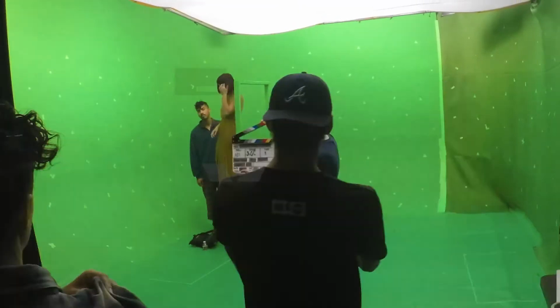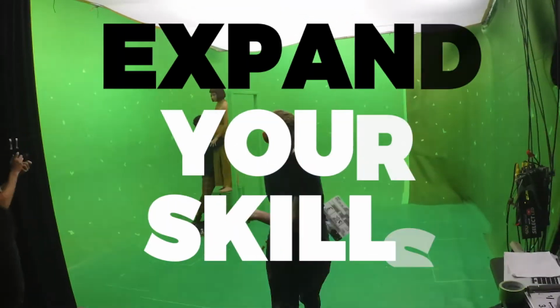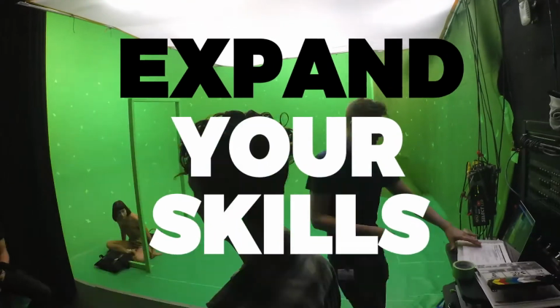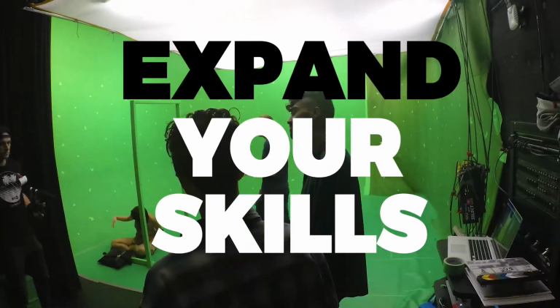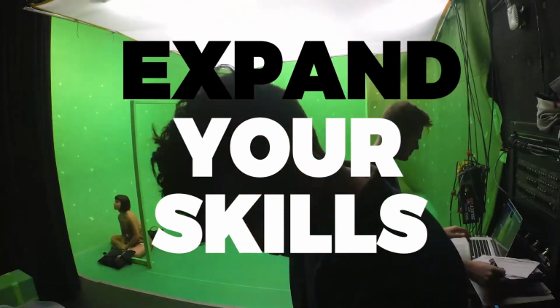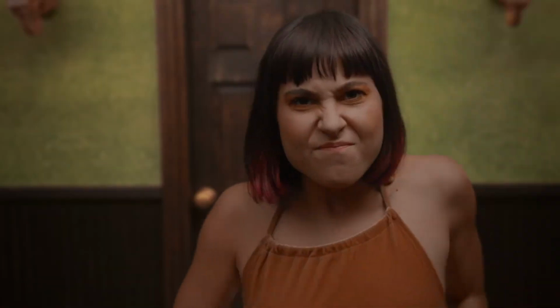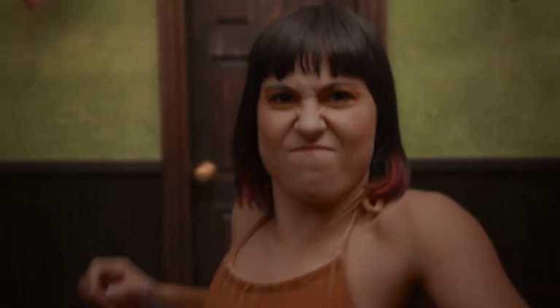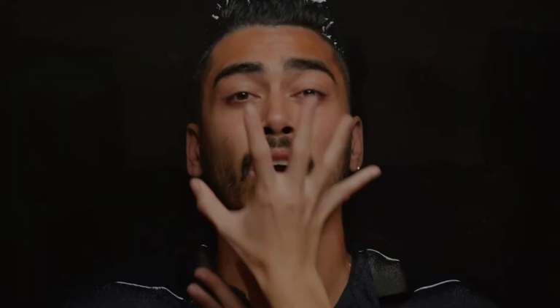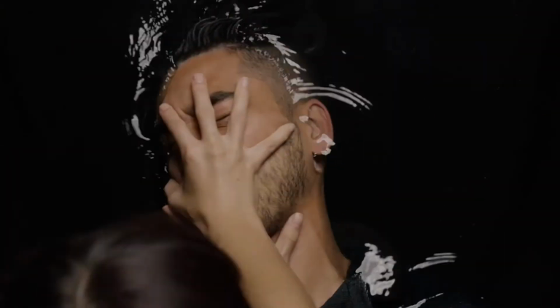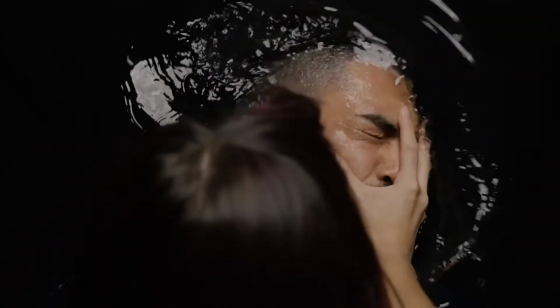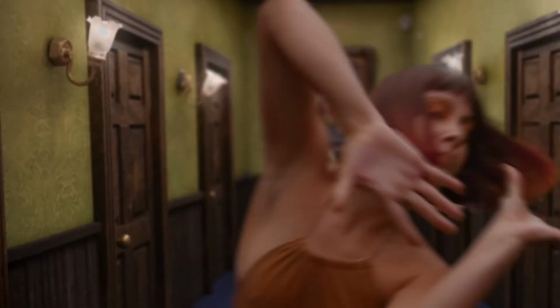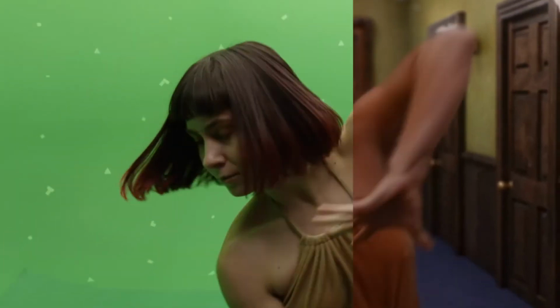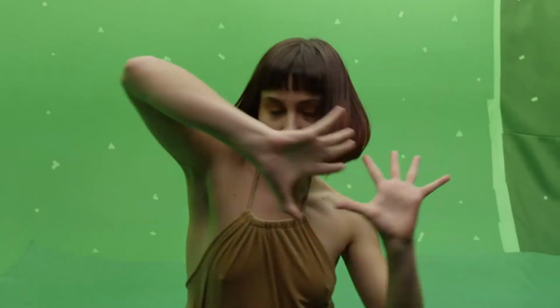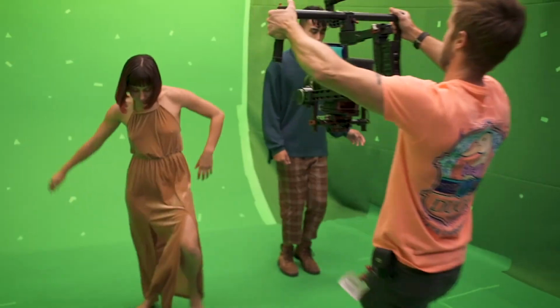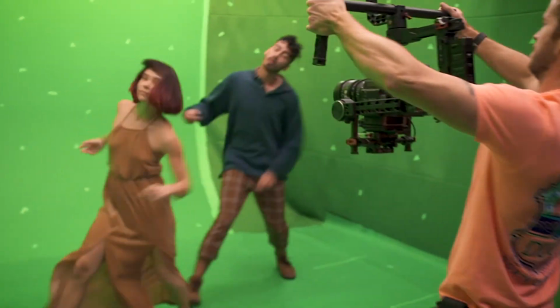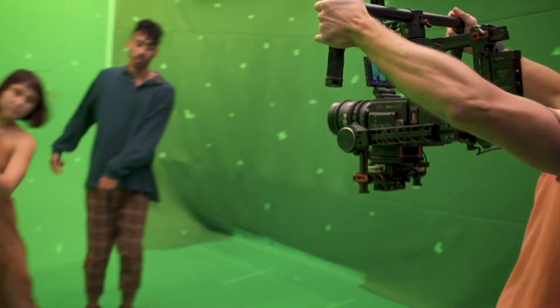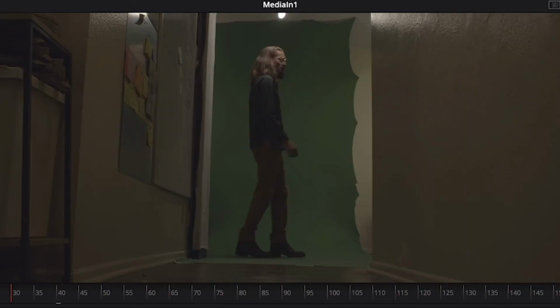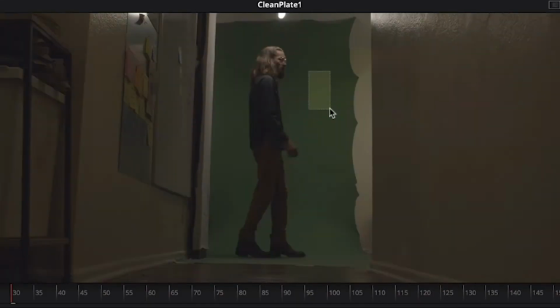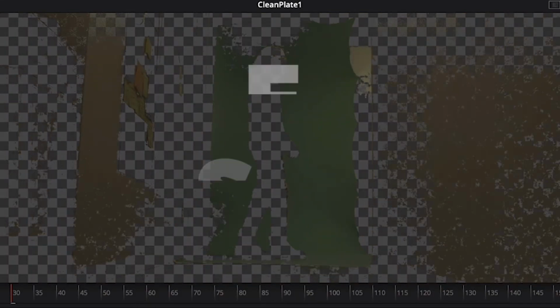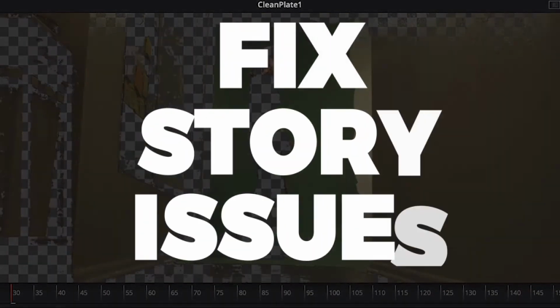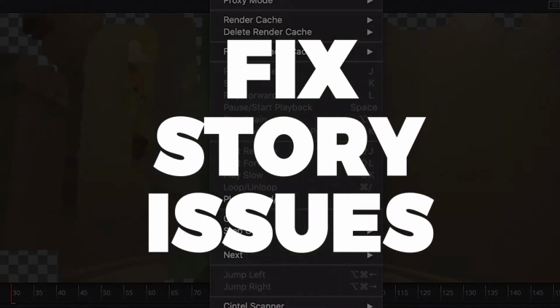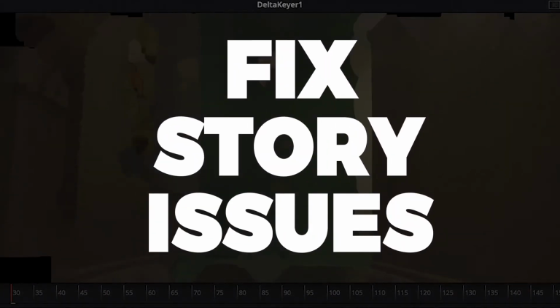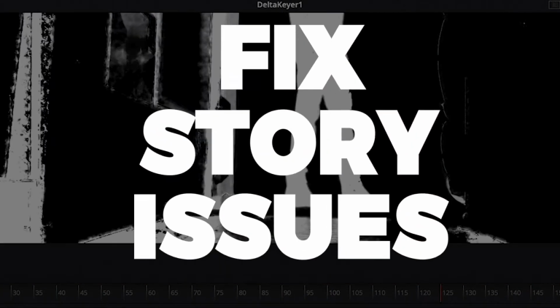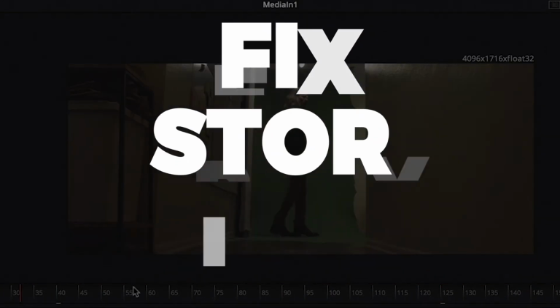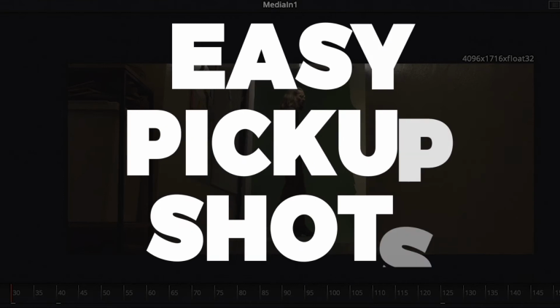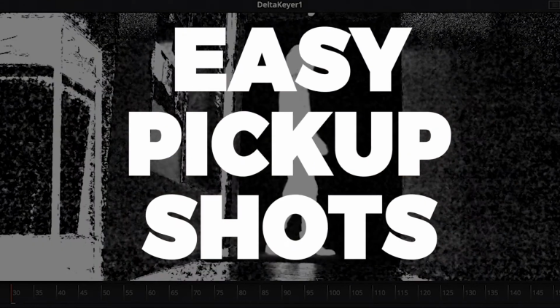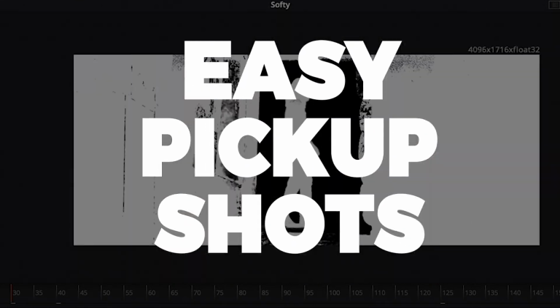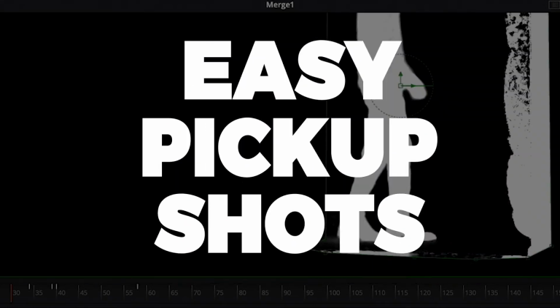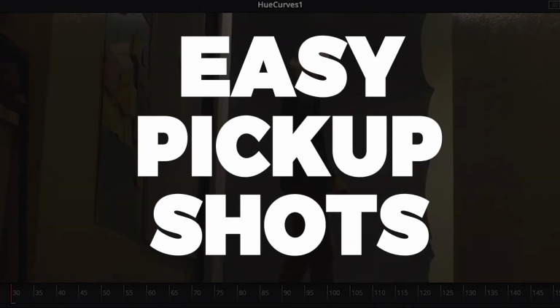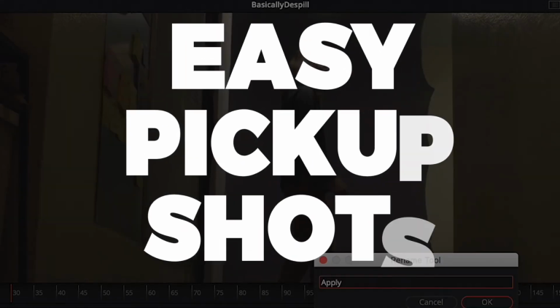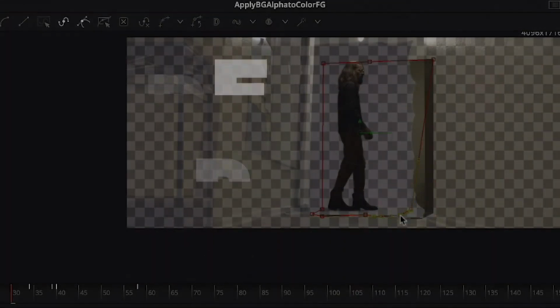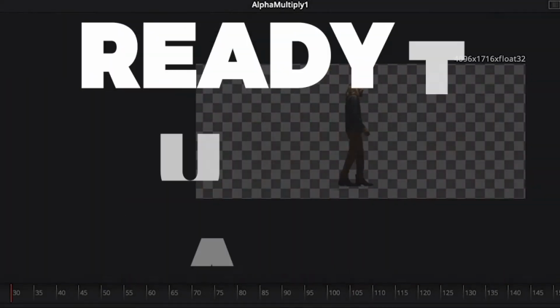And the beauty is, once you know how to do chroma key right, you can take on way more ambitious projects on tiny, tiny budgets. Plus you'll find yourself using it to get out of all kinds of storytelling jams, because pick-ups and insert shots are so much easier once you know how to chroma key.